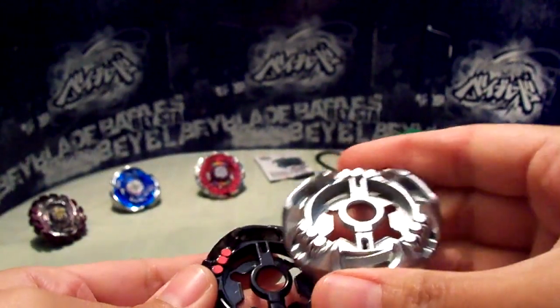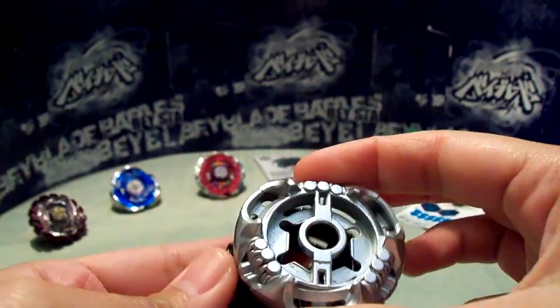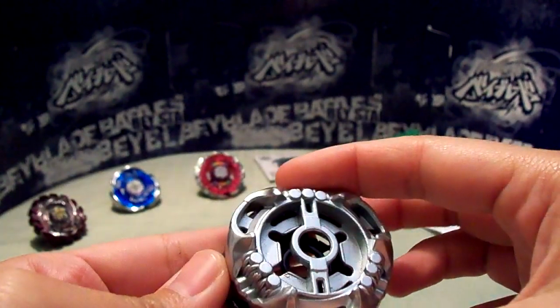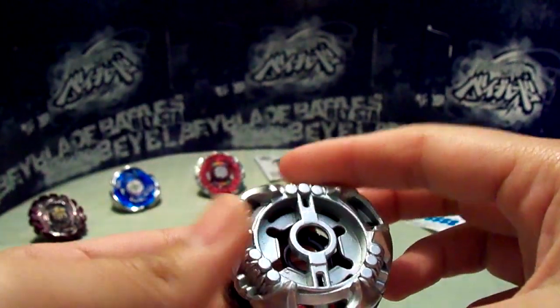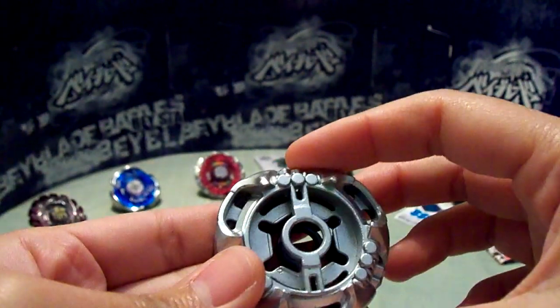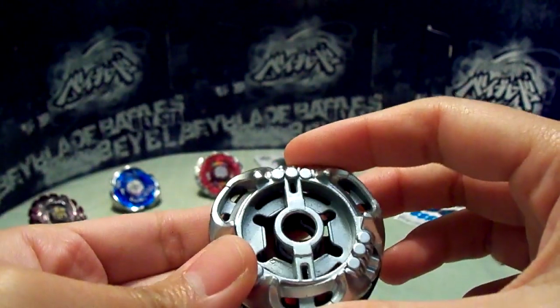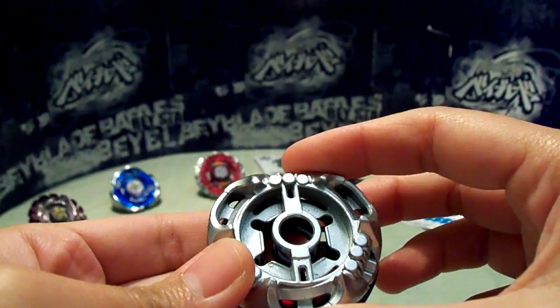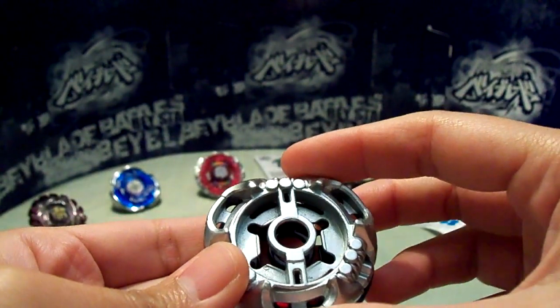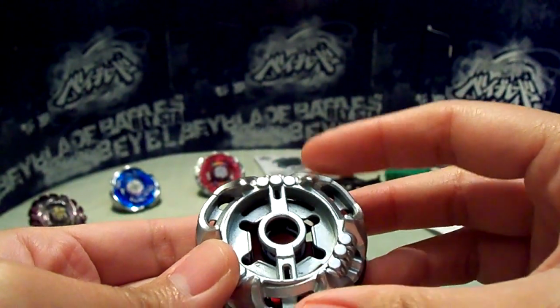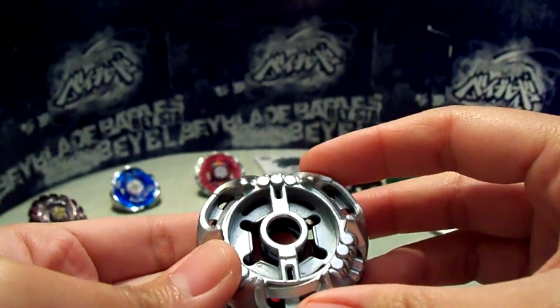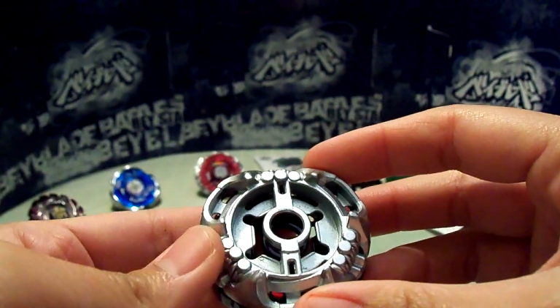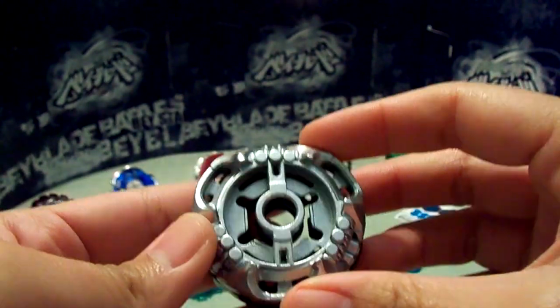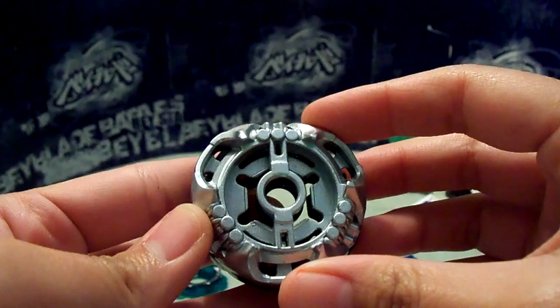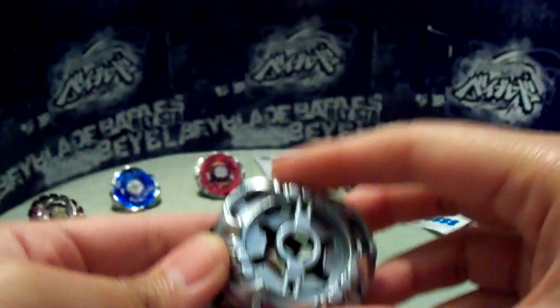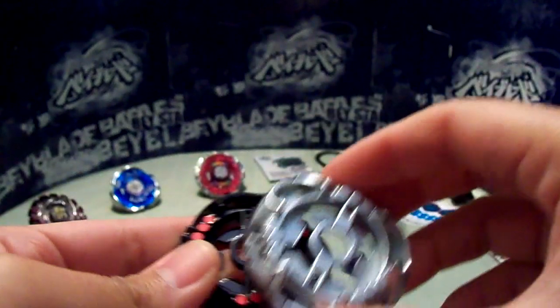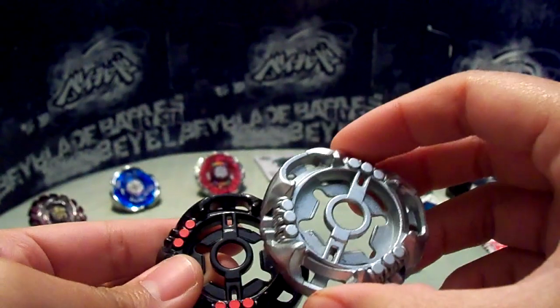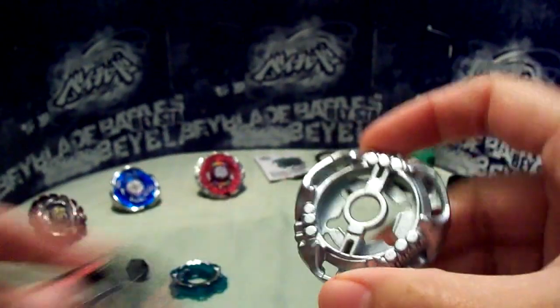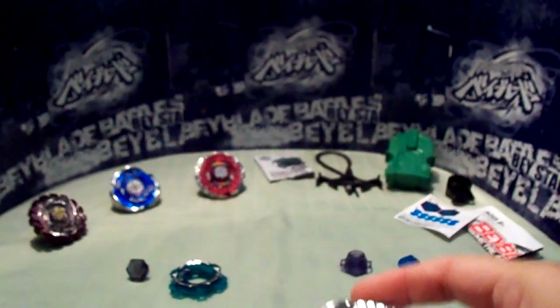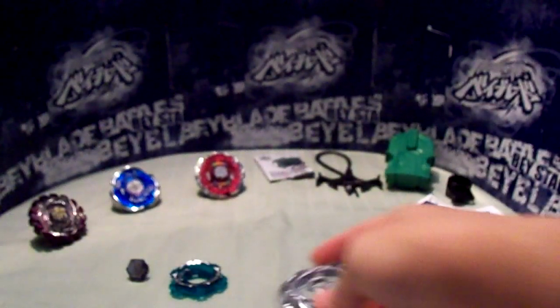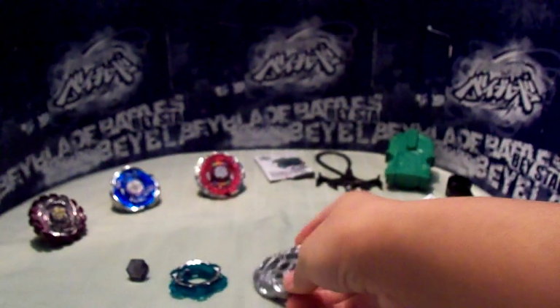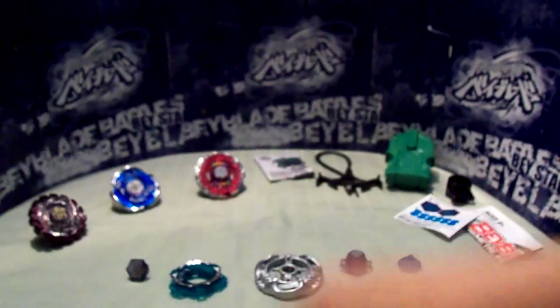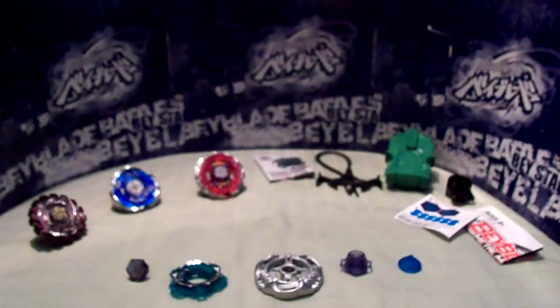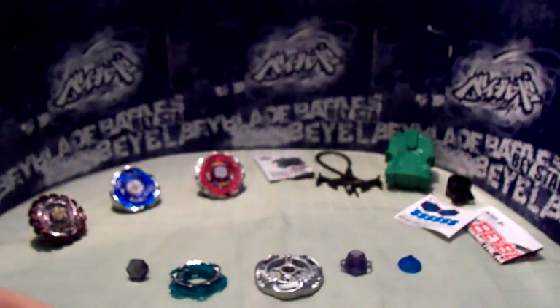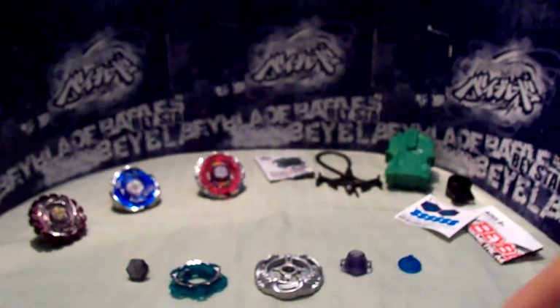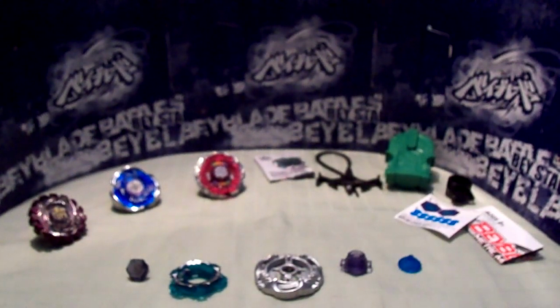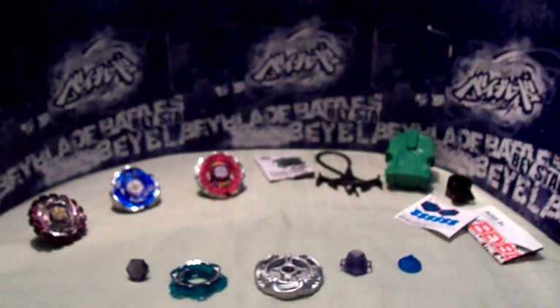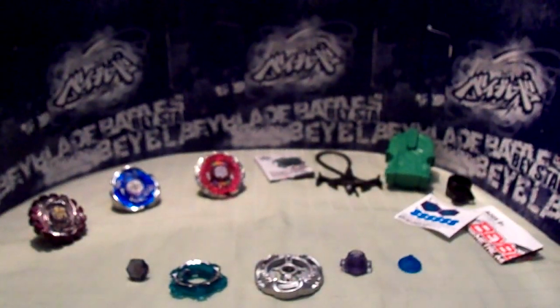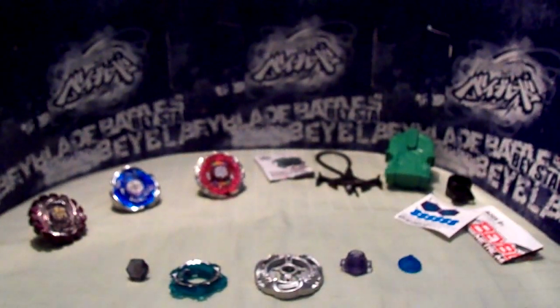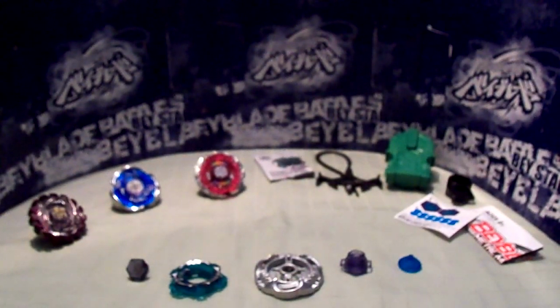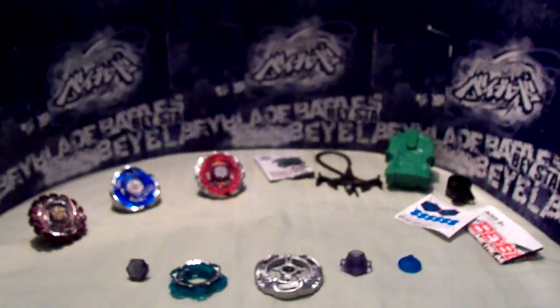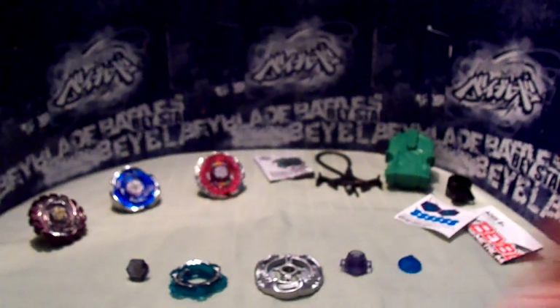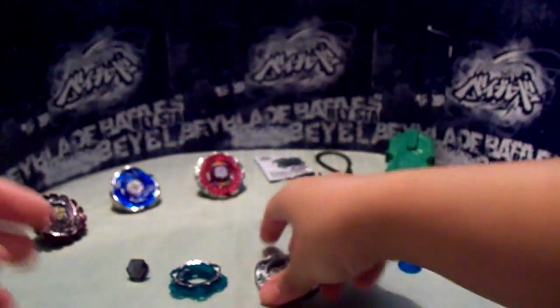I think the only difference is in the clear wheel. Alright, so that was my short comparison. Let's just put them all together now.